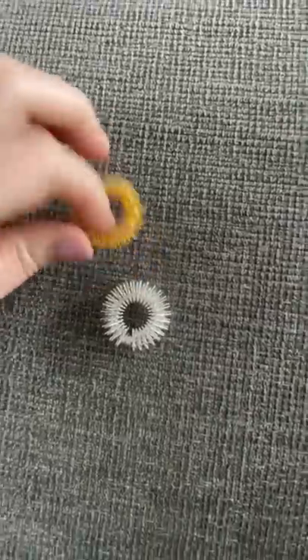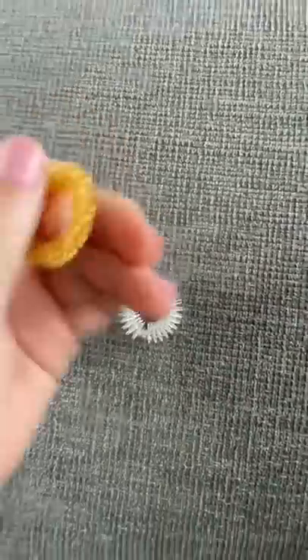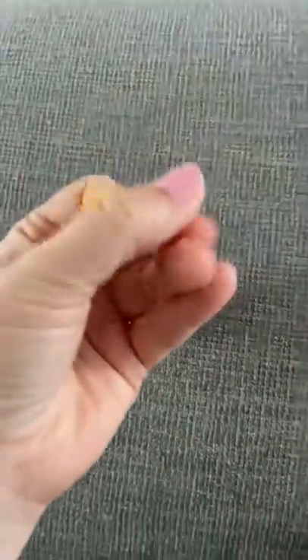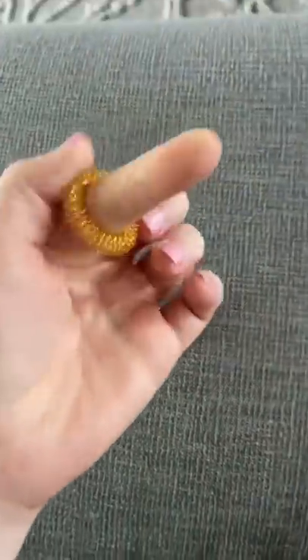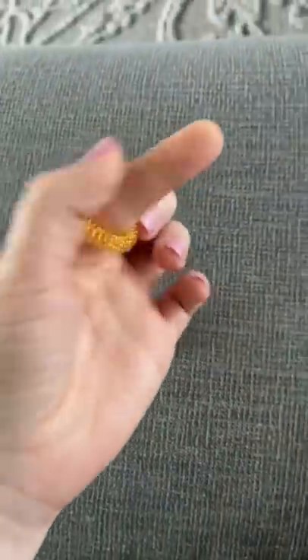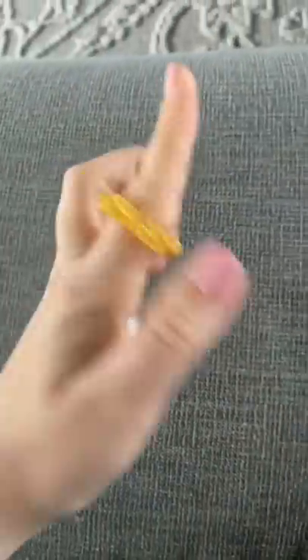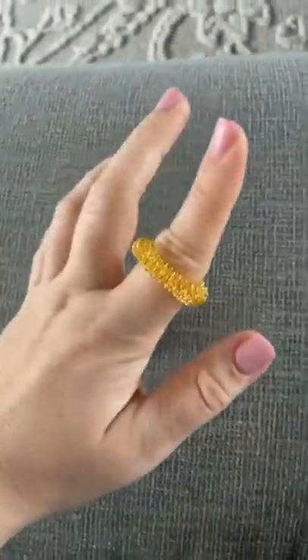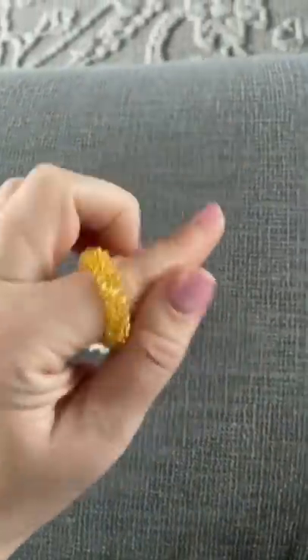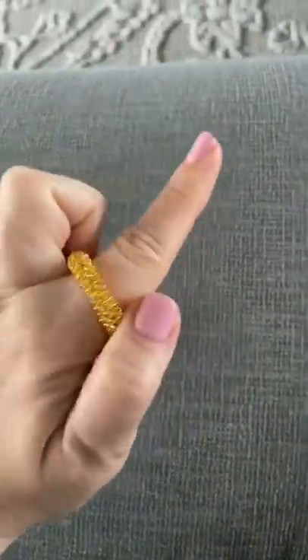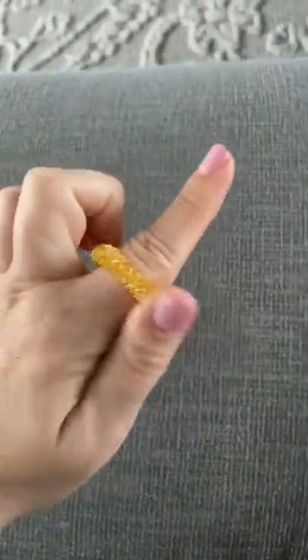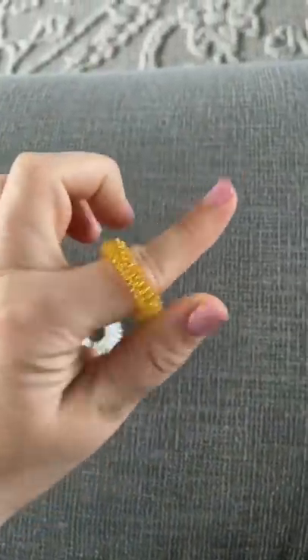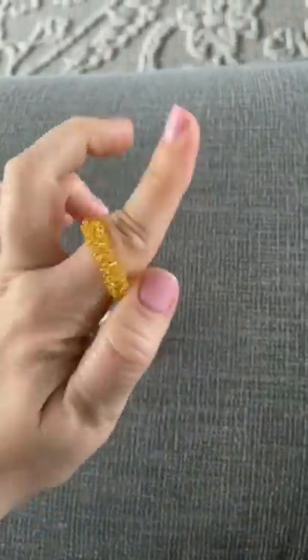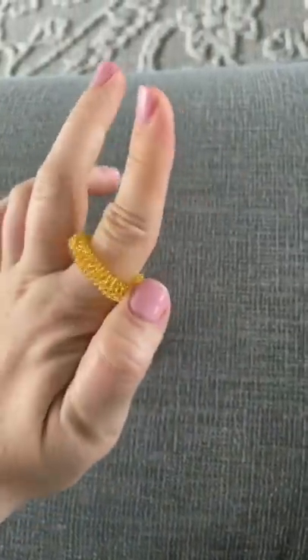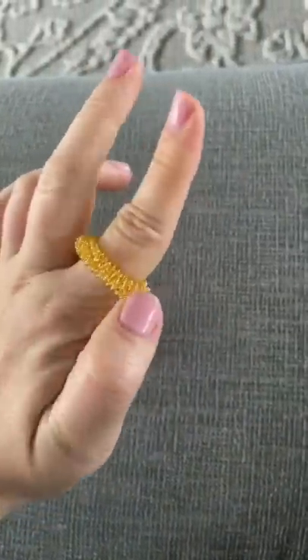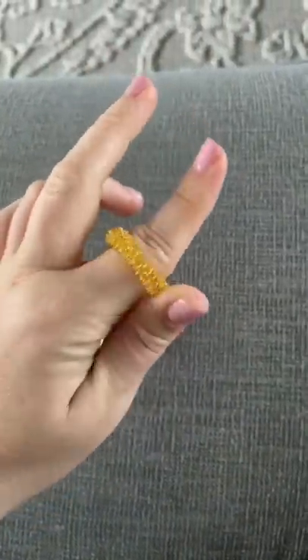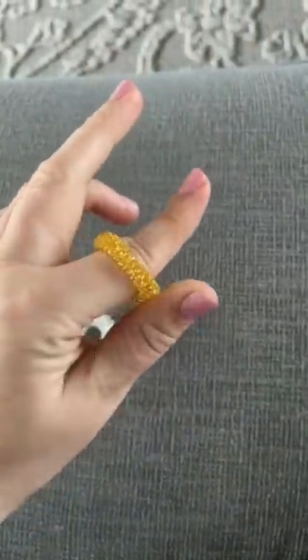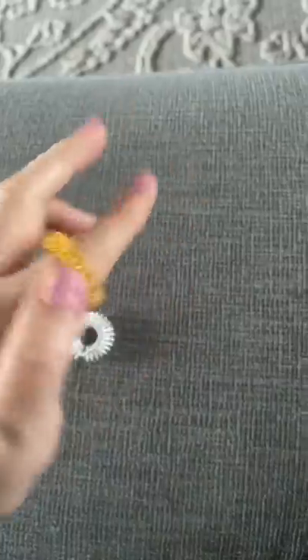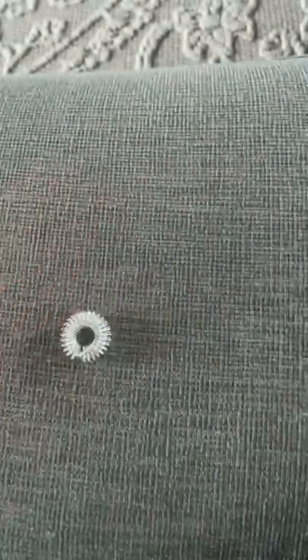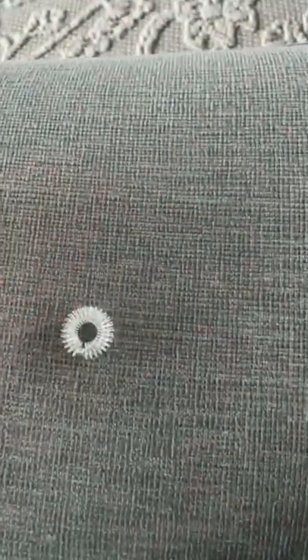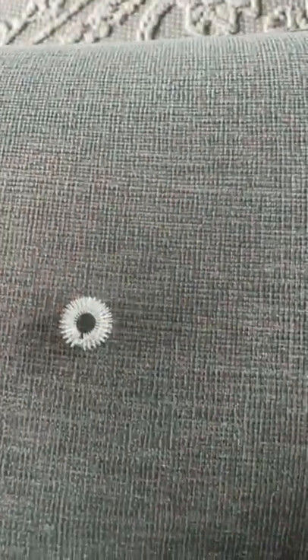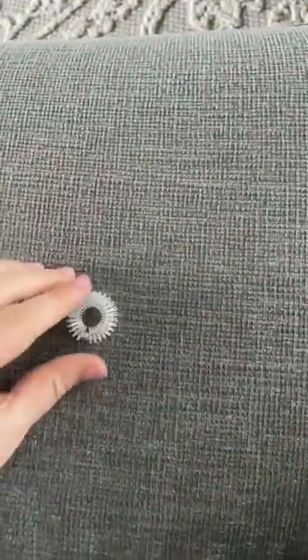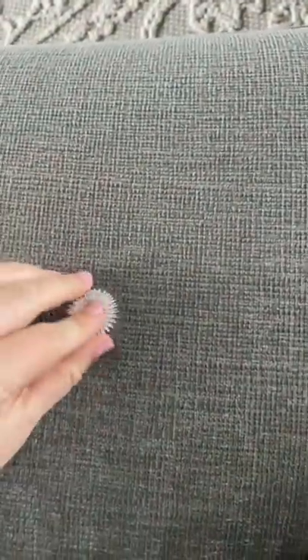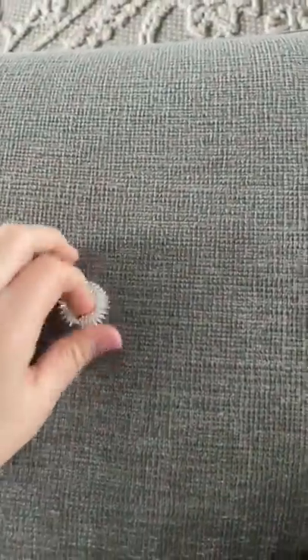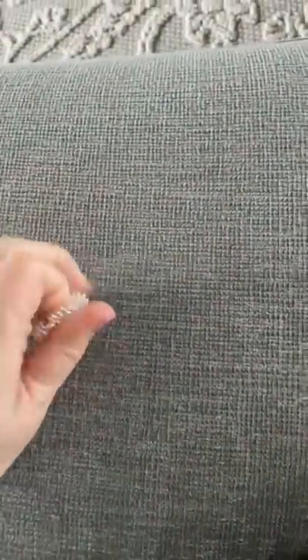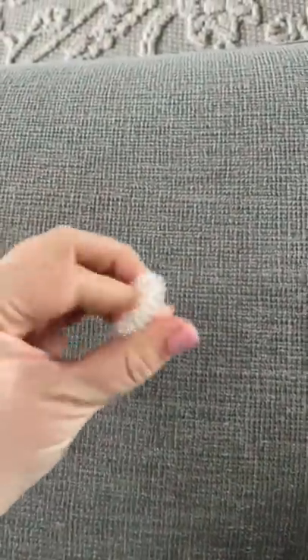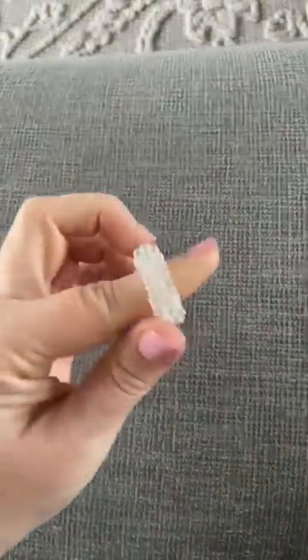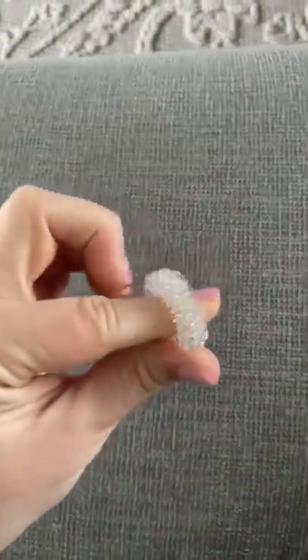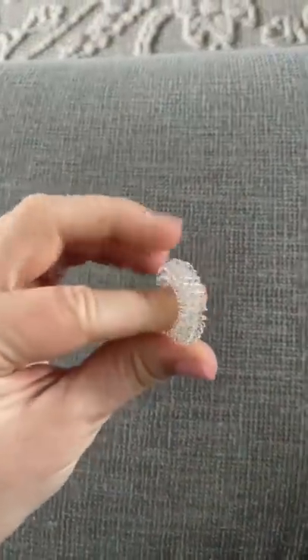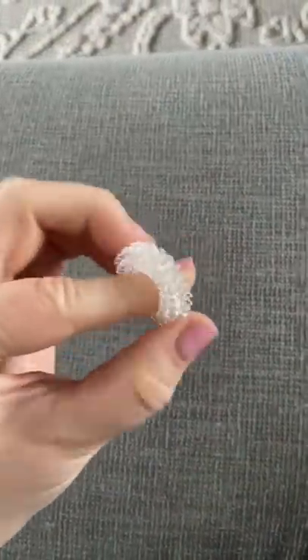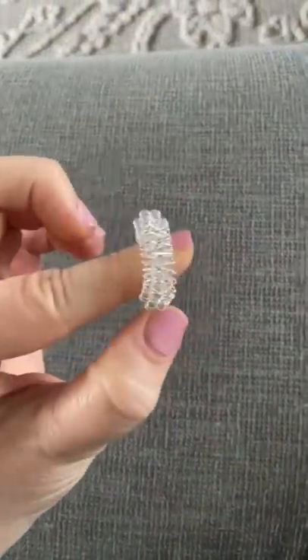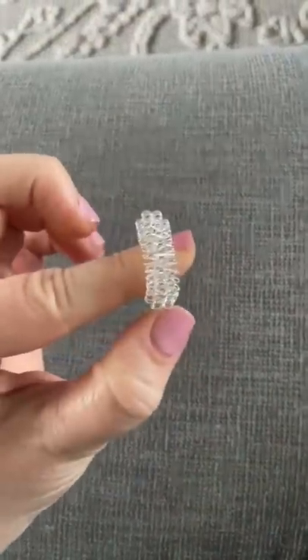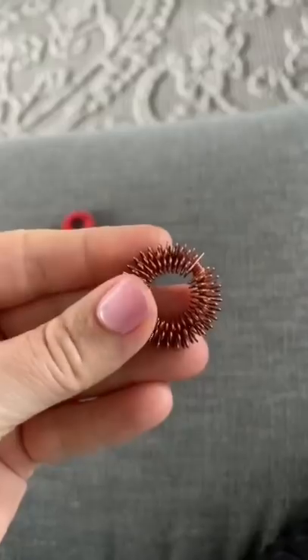They are one size fits all. Even though it looks small, it will grow to accommodate any size finger. These are extremely cheap and a much better alternative than picking at your skin or biting your fingernails.